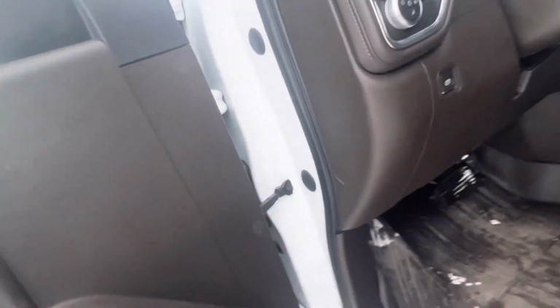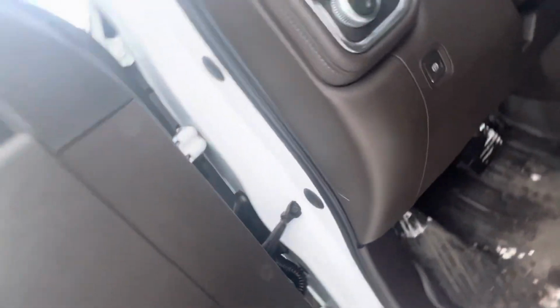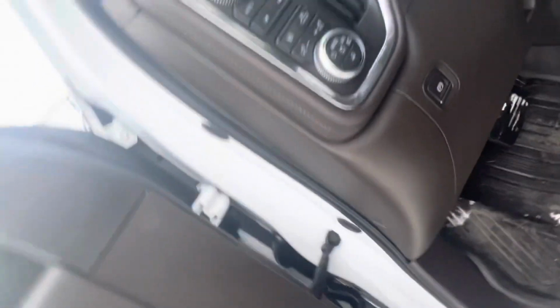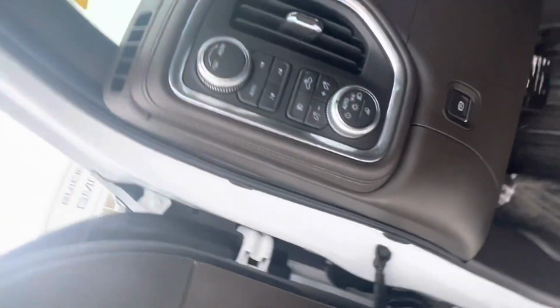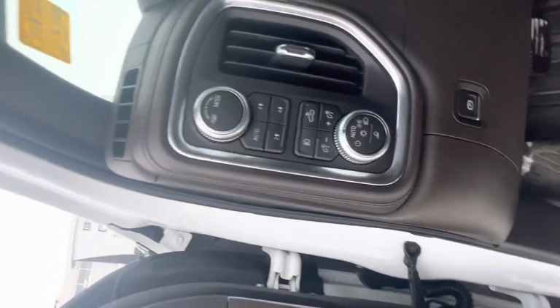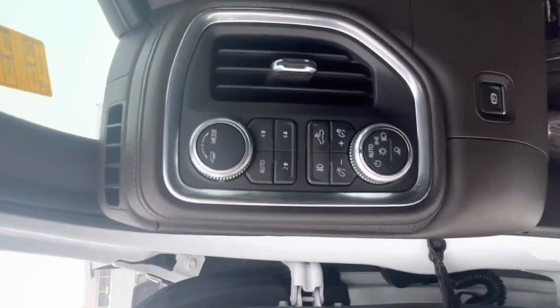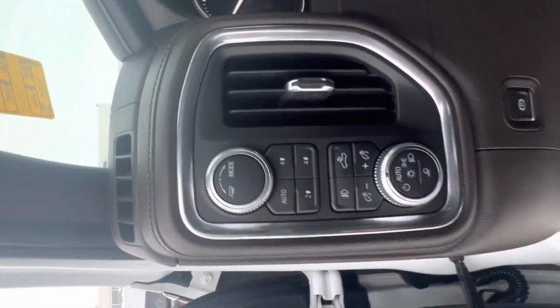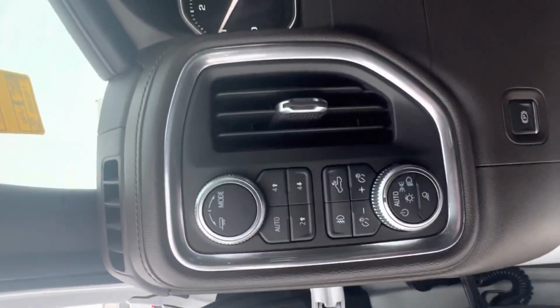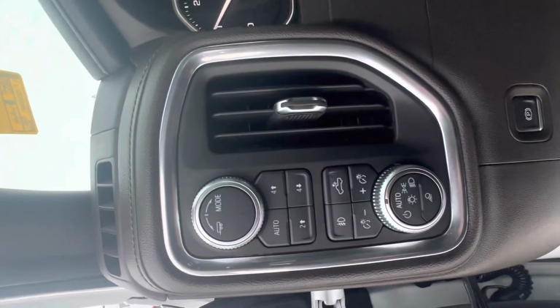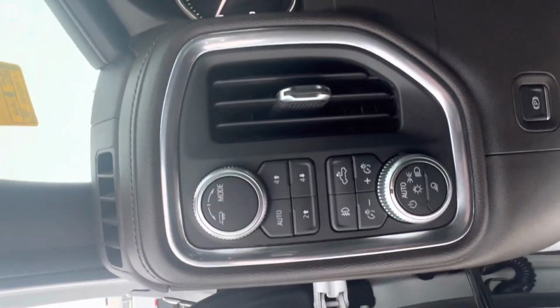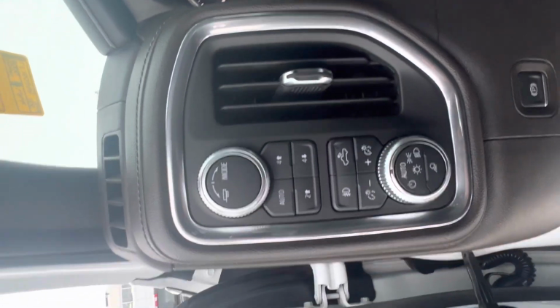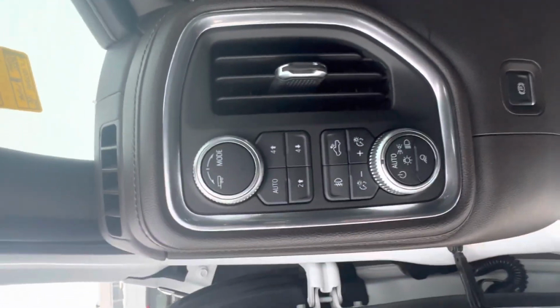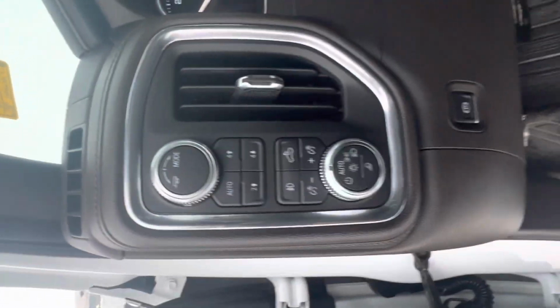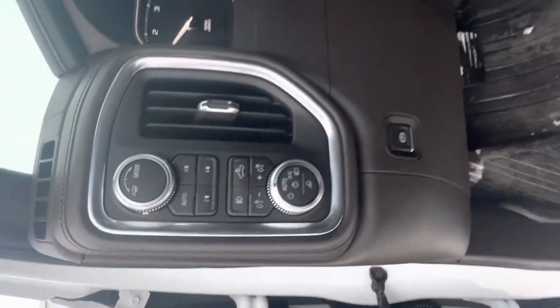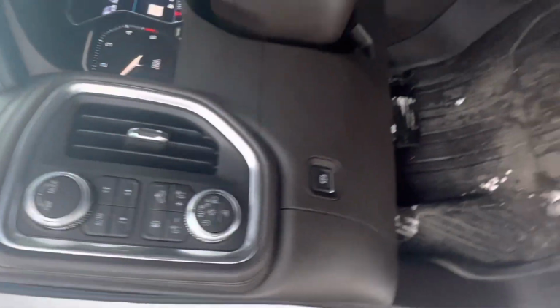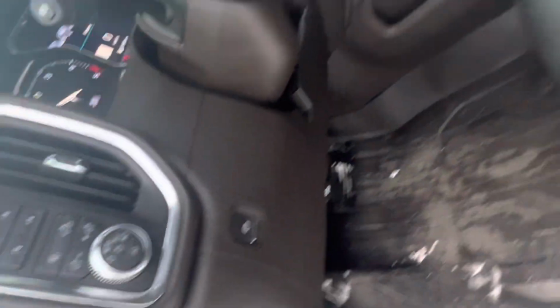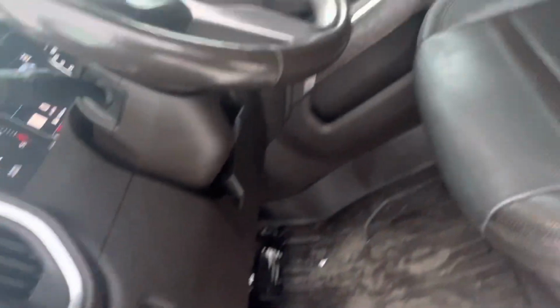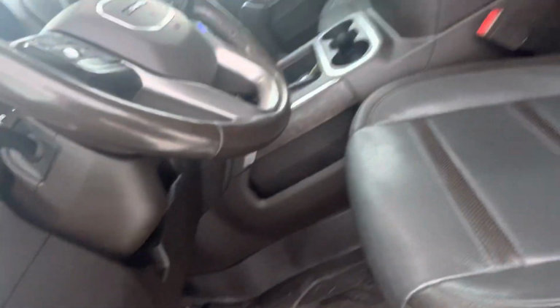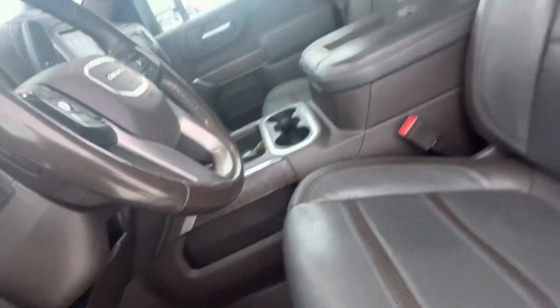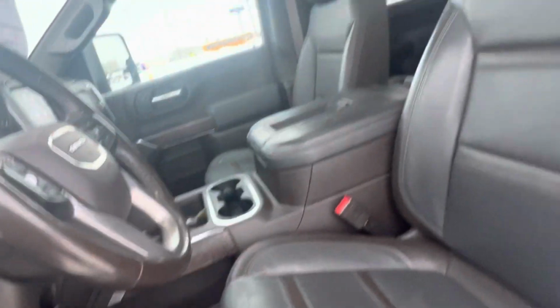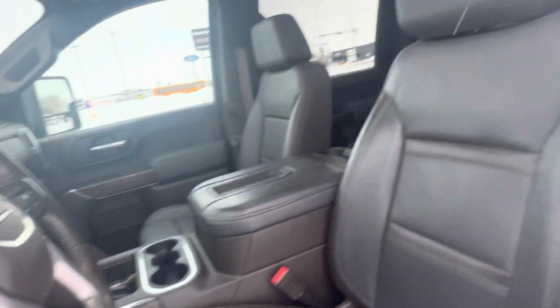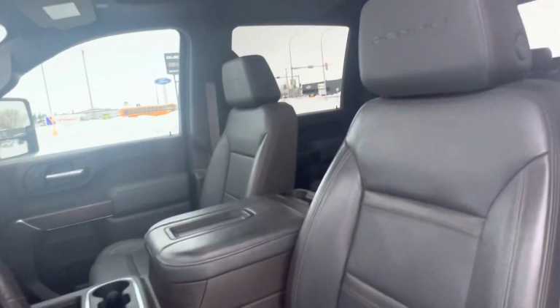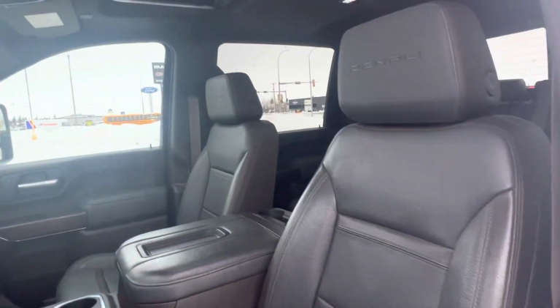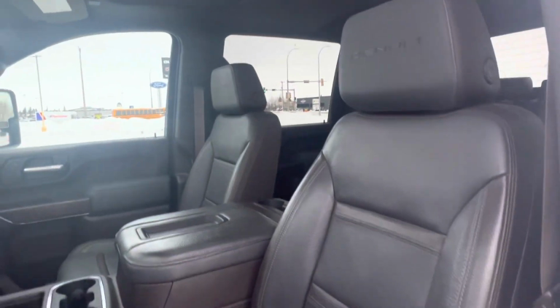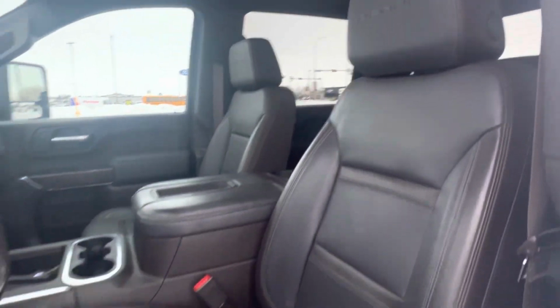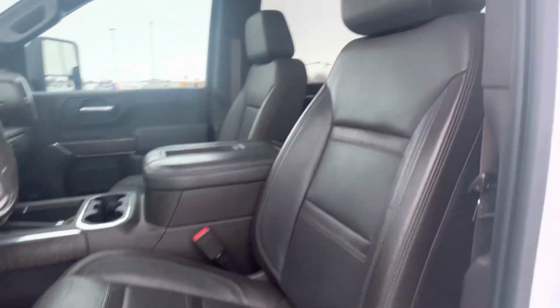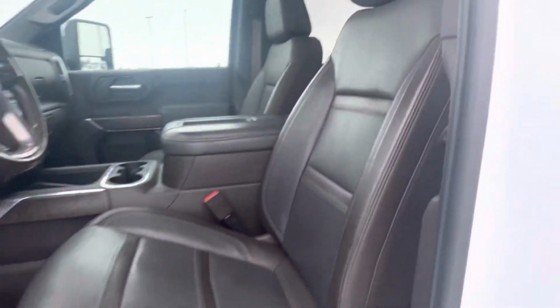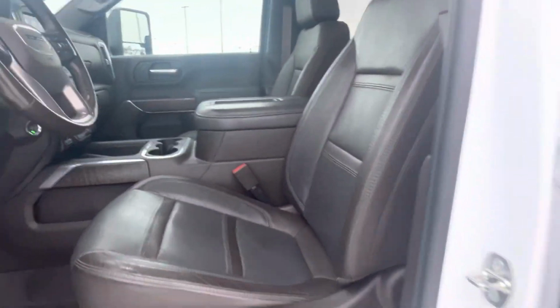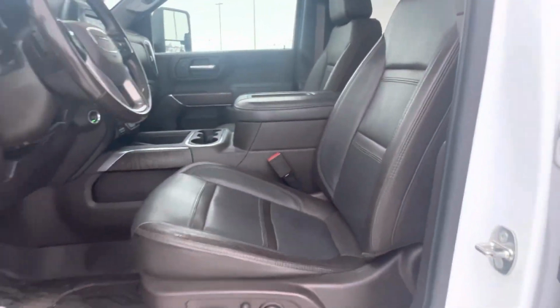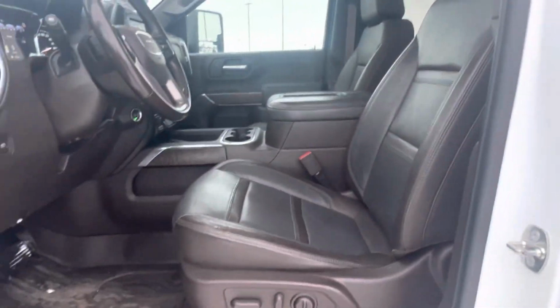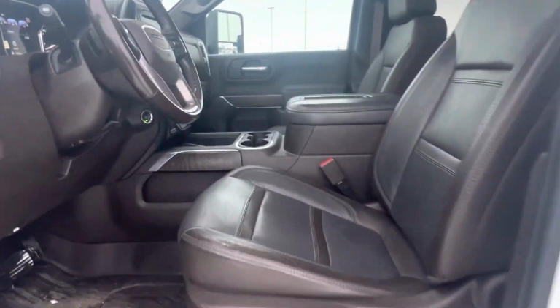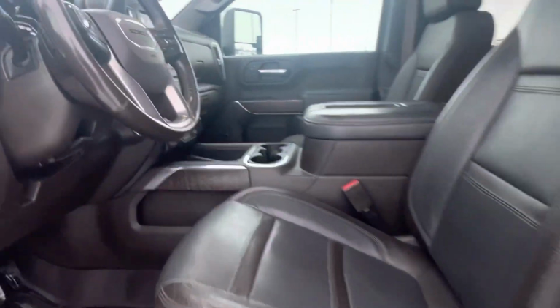Your four-wheel drive and different mode buttons here, heated steering wheel, heated and cooled front seats, as well as heated rear seats.